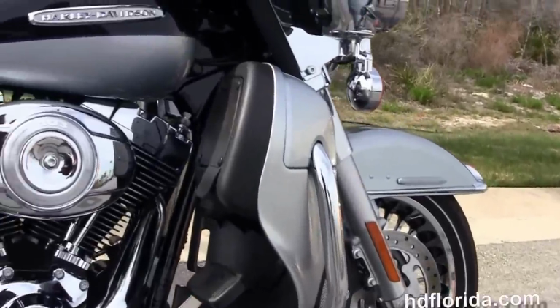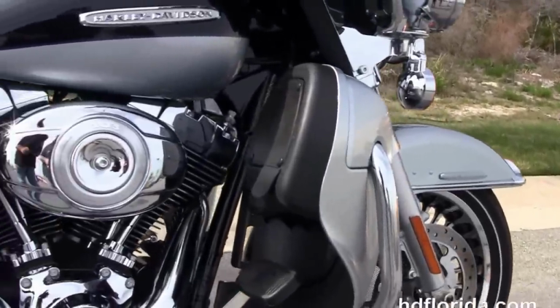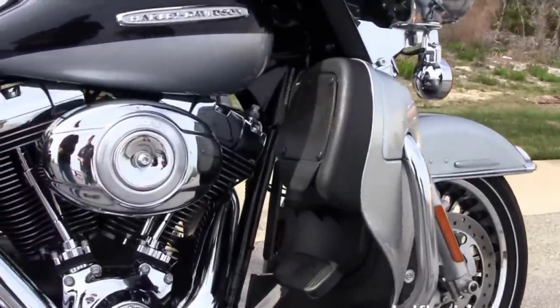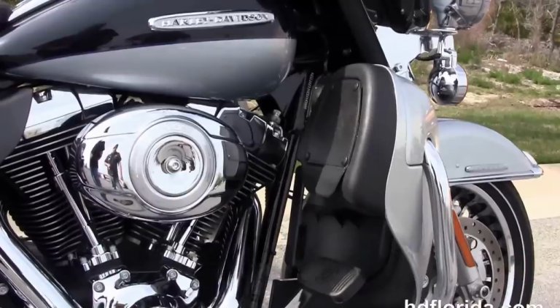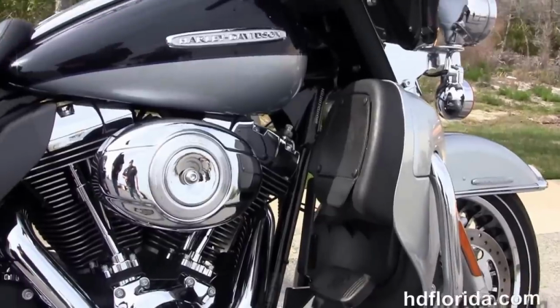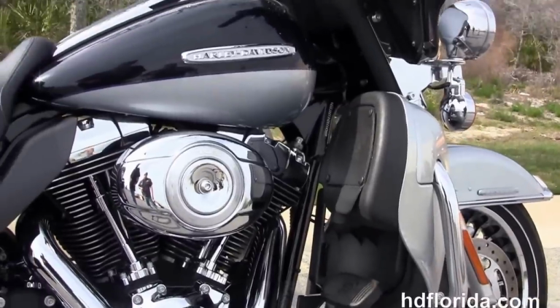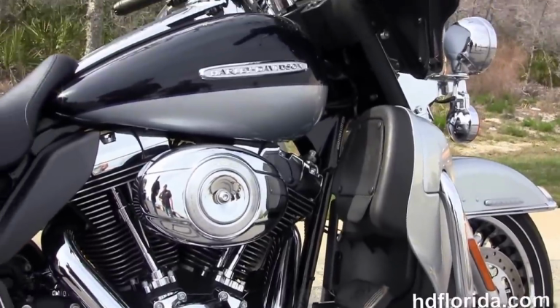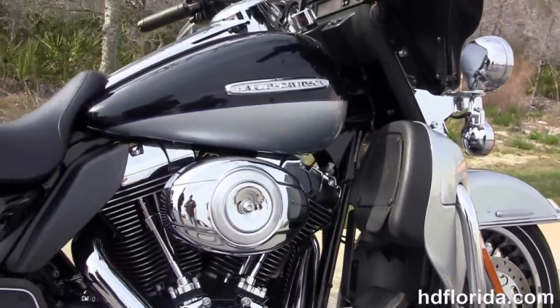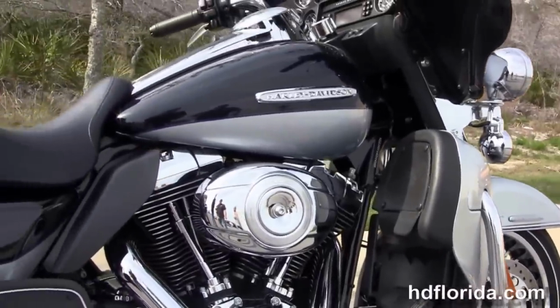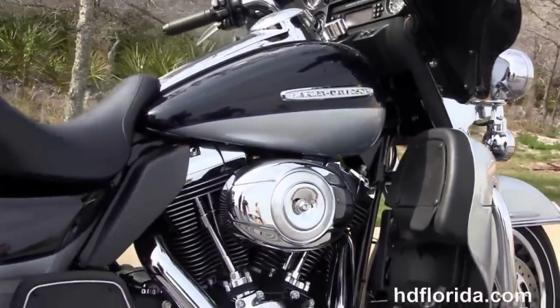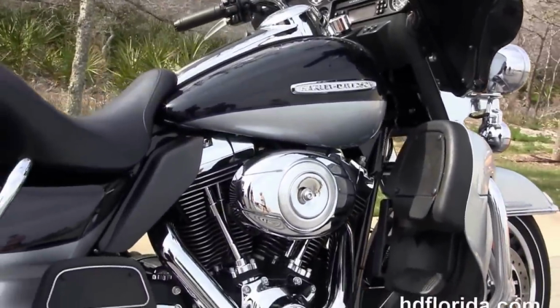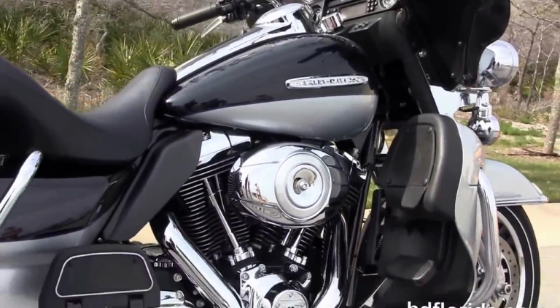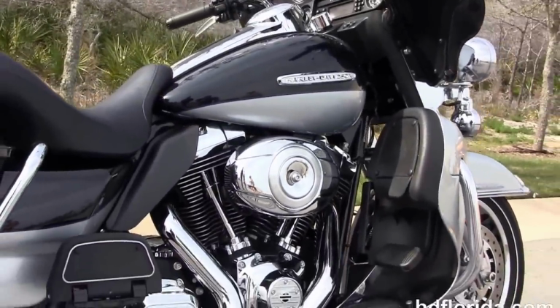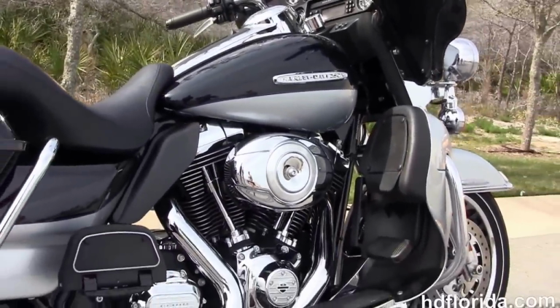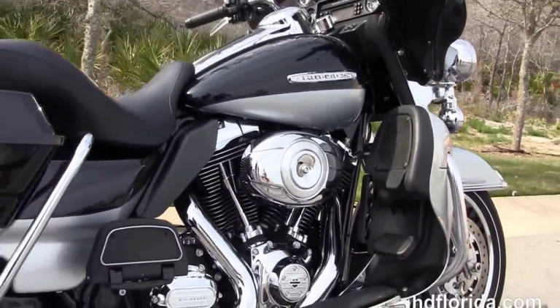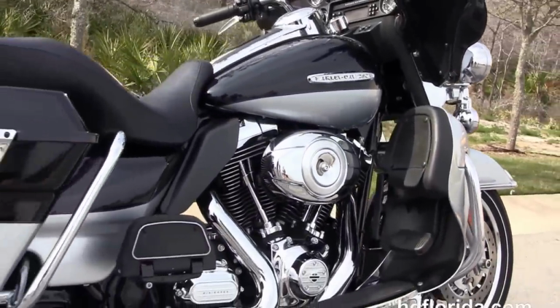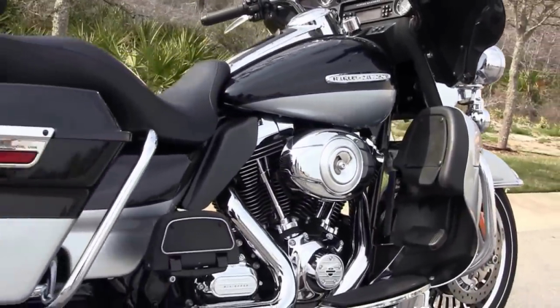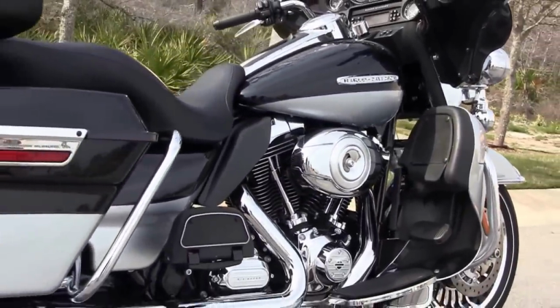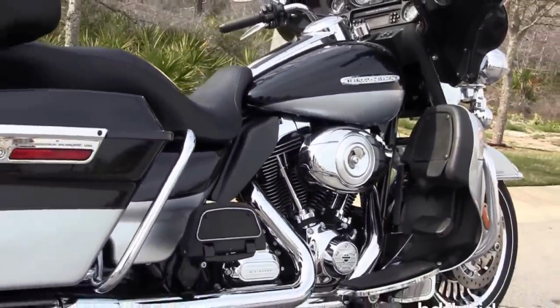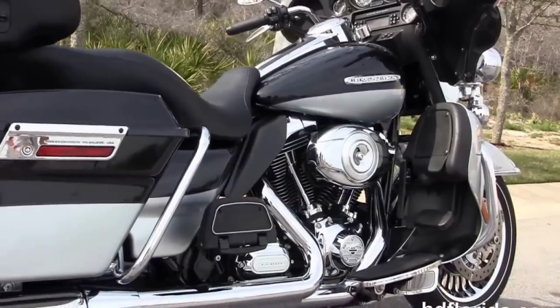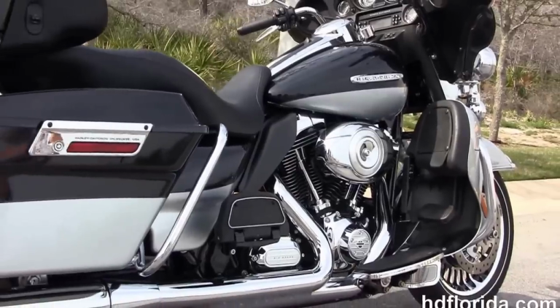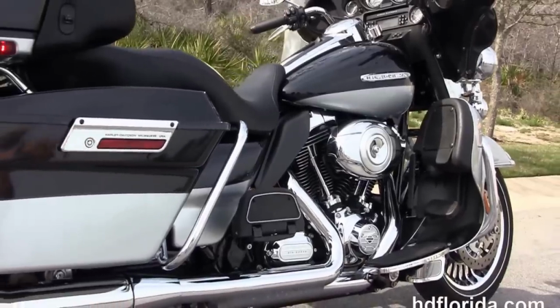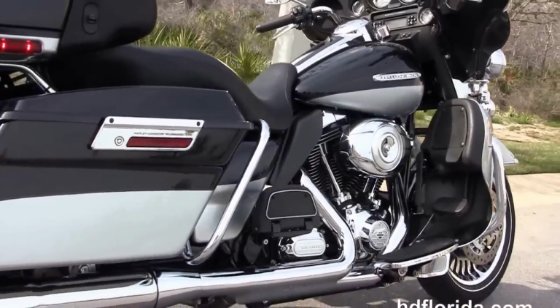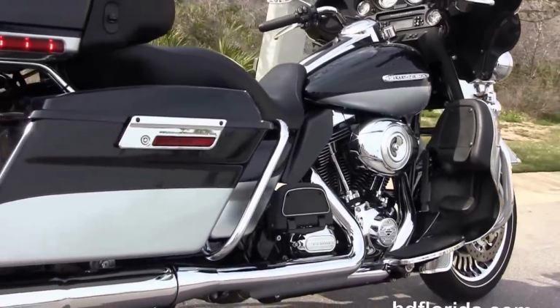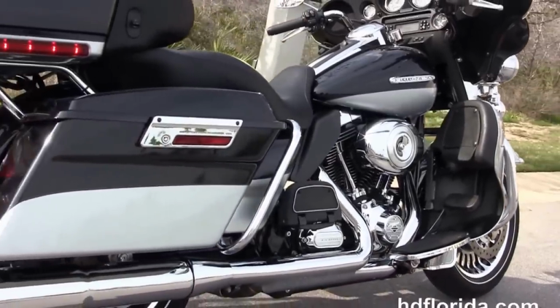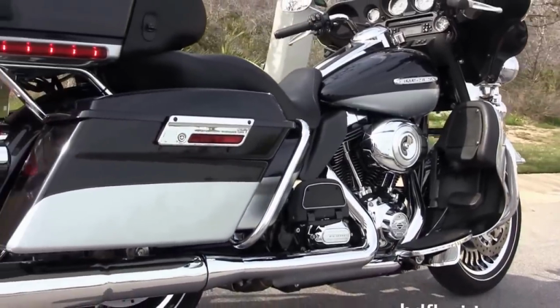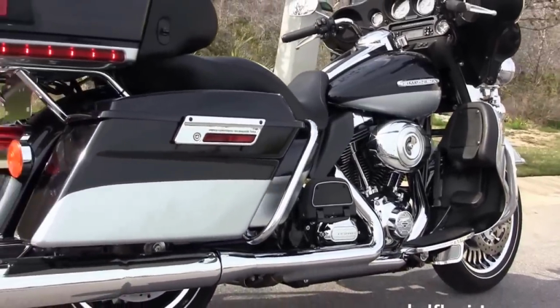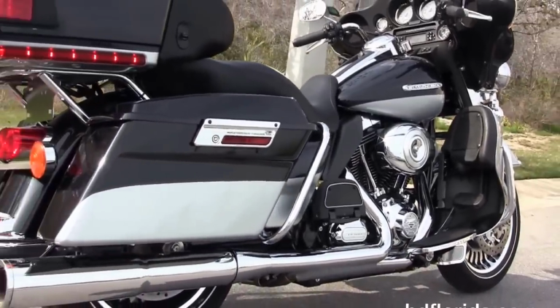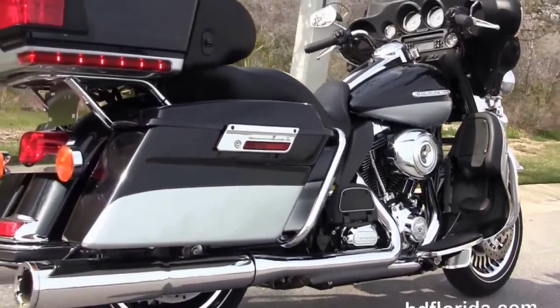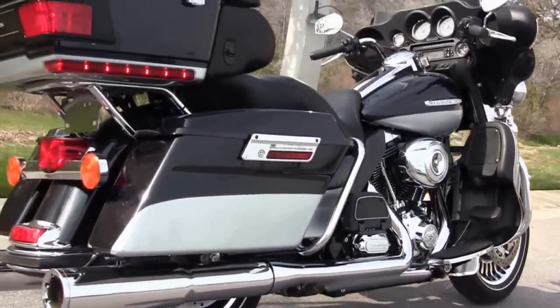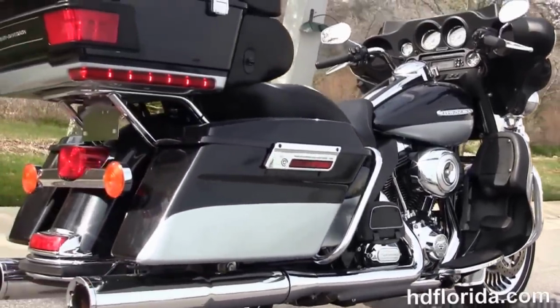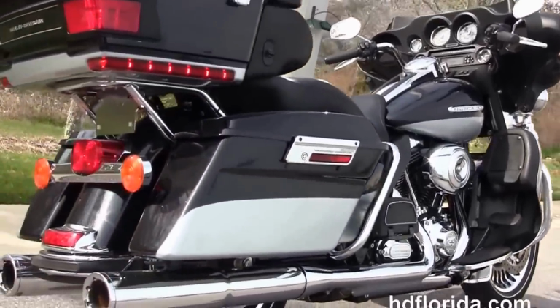With a rubber-mounted, air-cooled, 103-cubic-inch twin-cam engine with 6-speed transmission and the upgraded Stage 1 fuel mapping with high-flow air cleaner. Out back here we've got the upgraded Vance & Hines chrome slip-on mufflers.